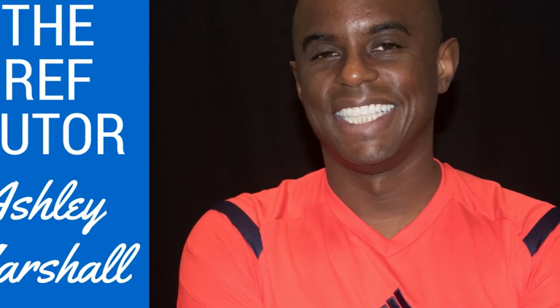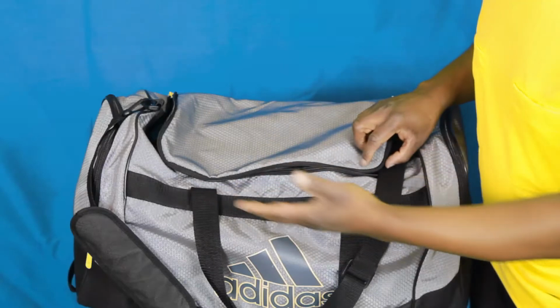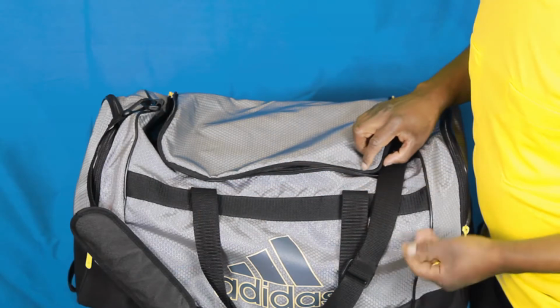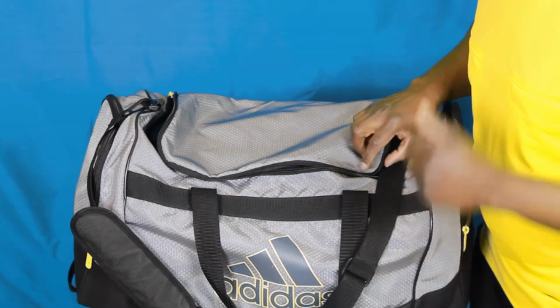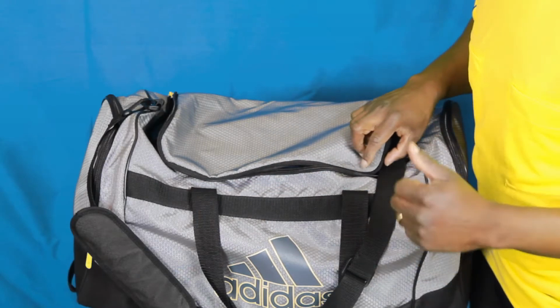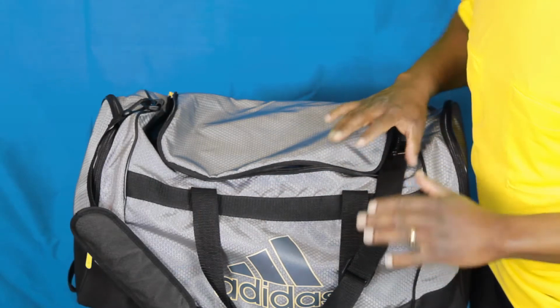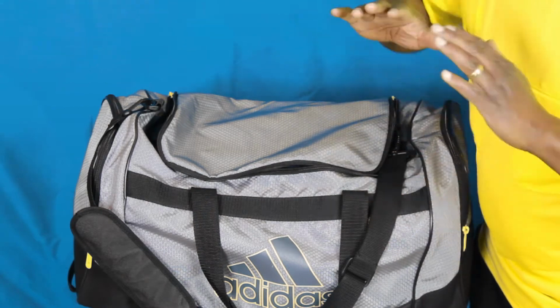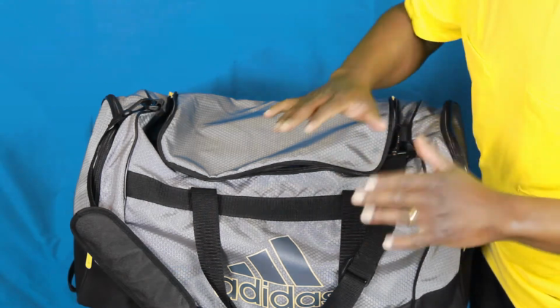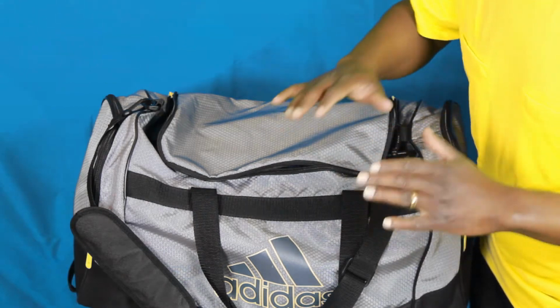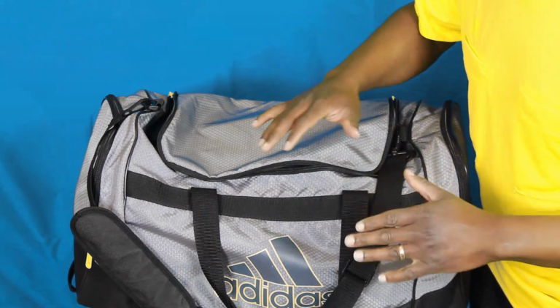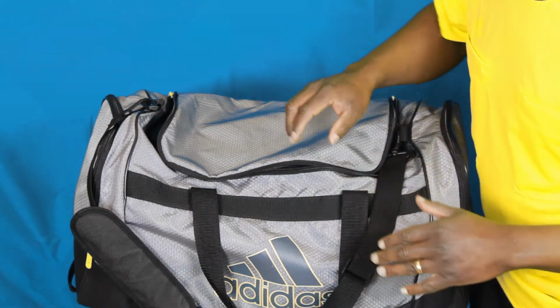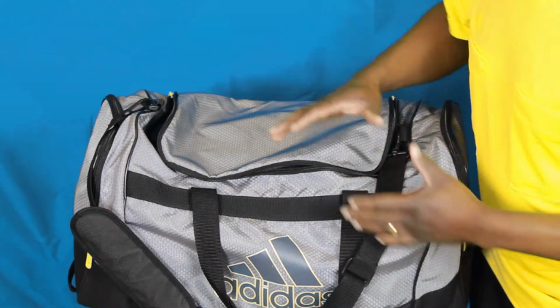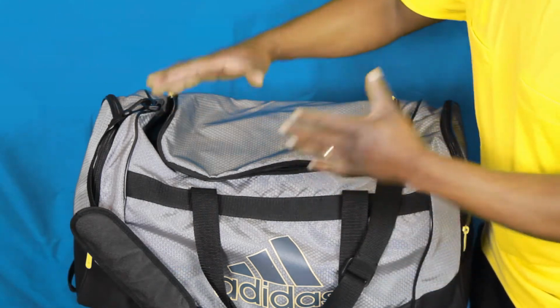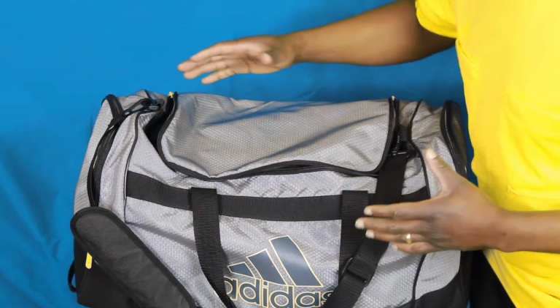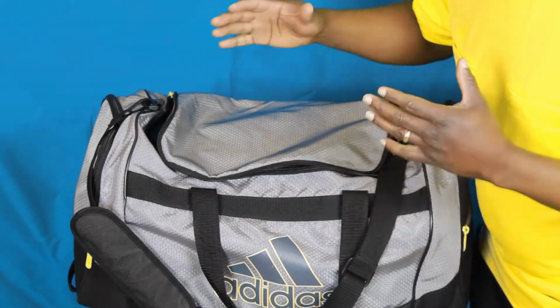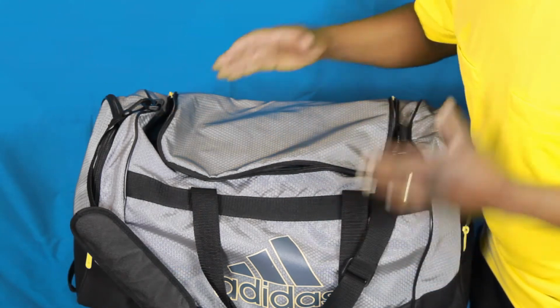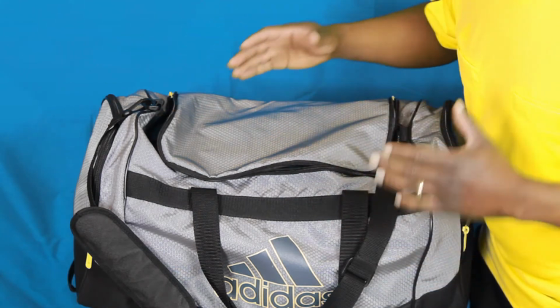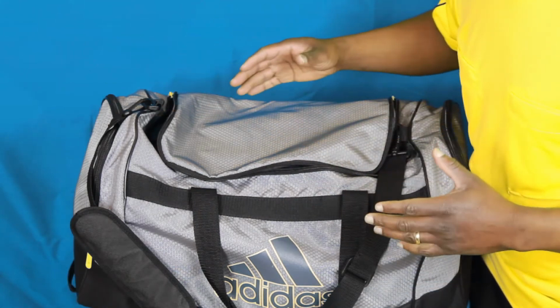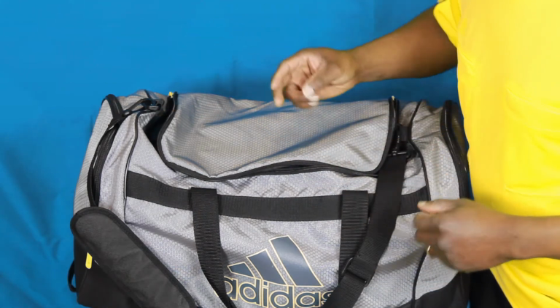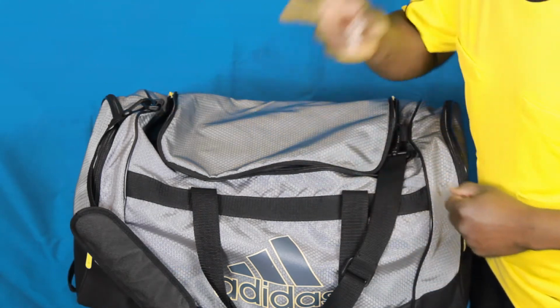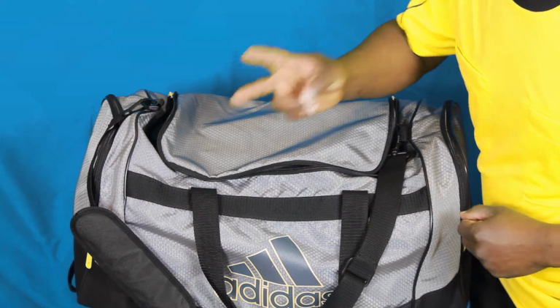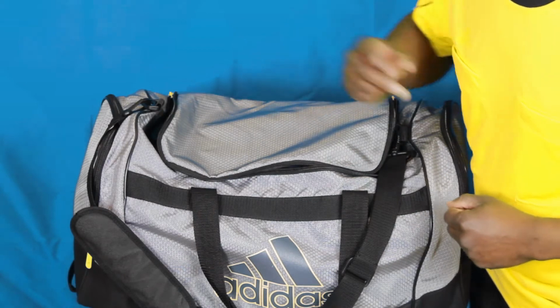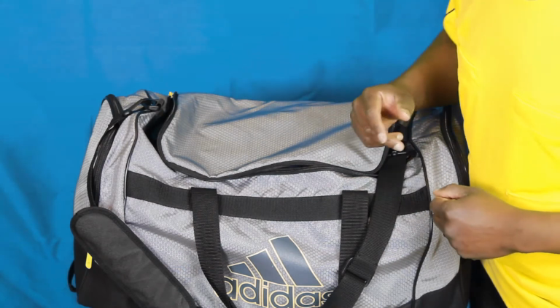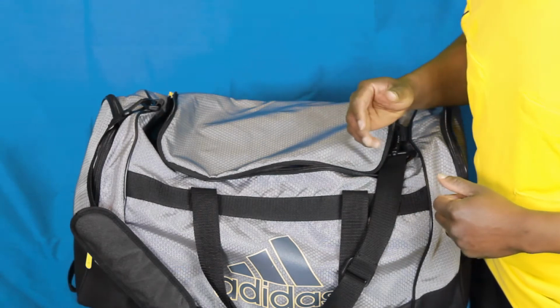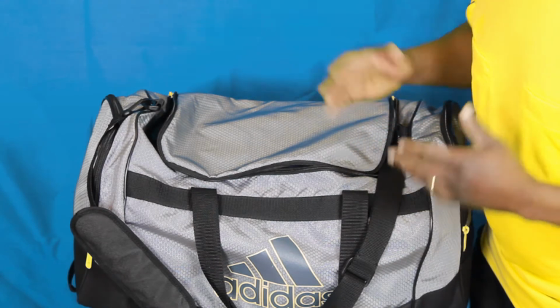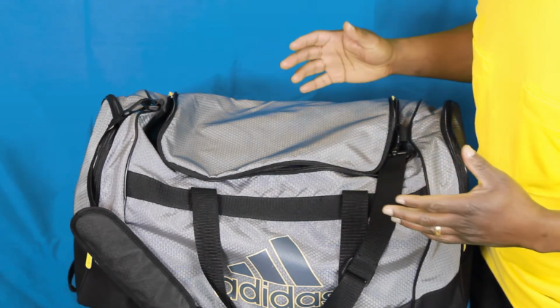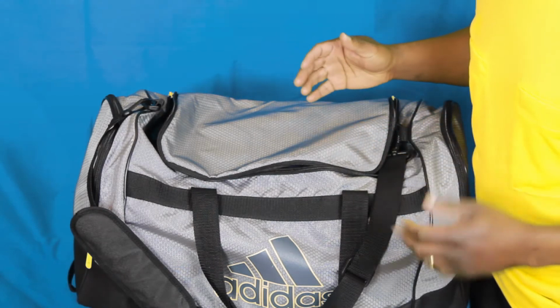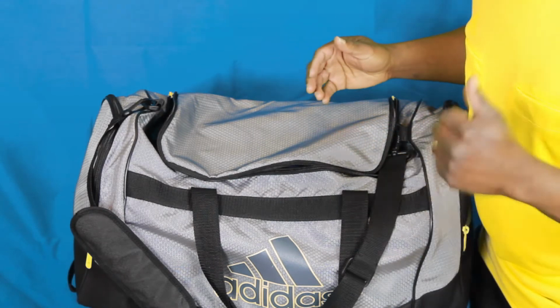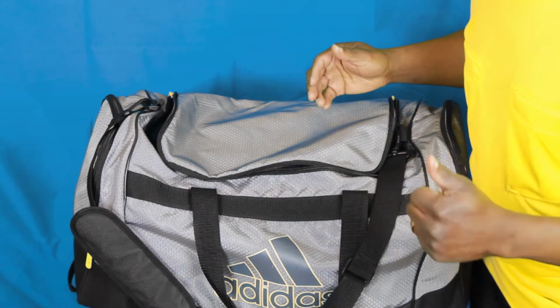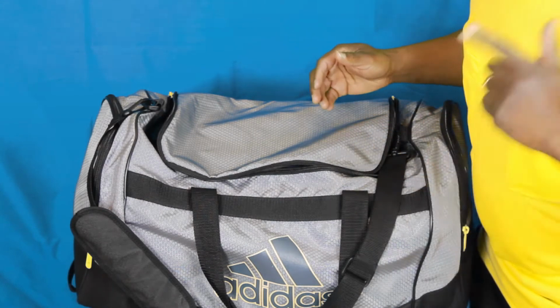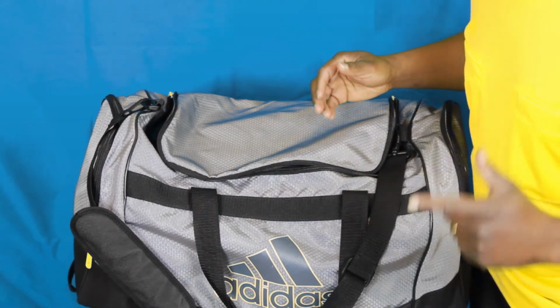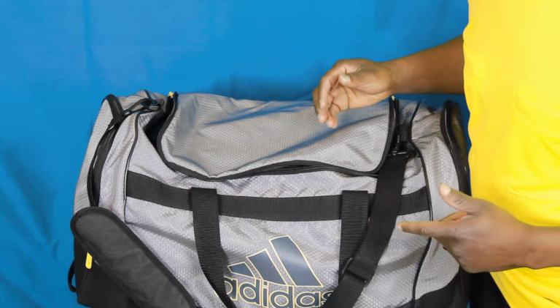First and foremost, my kit bag is a dedicated referee bag. This is always packed and ready to go. There are only two things that I need to add to my bag at any given moment: my shoes and a water bottle.